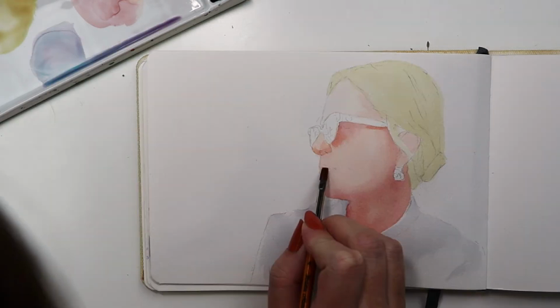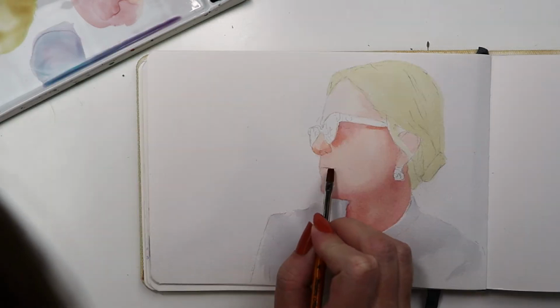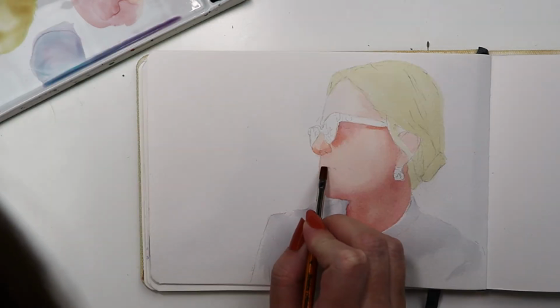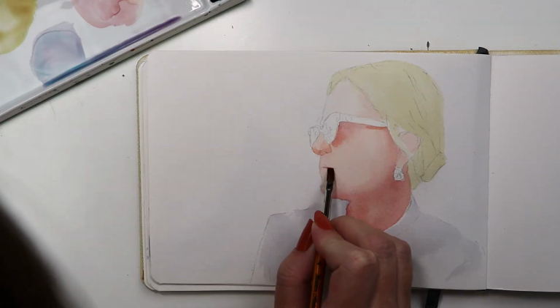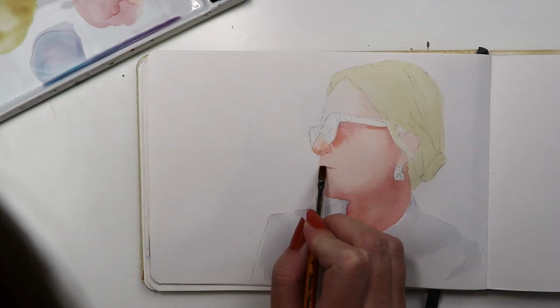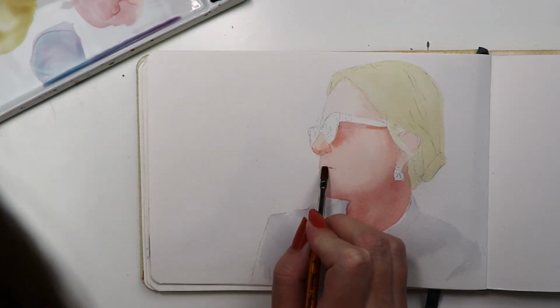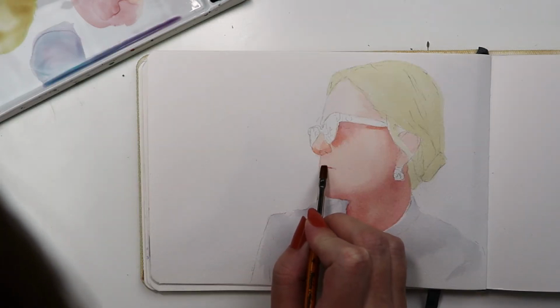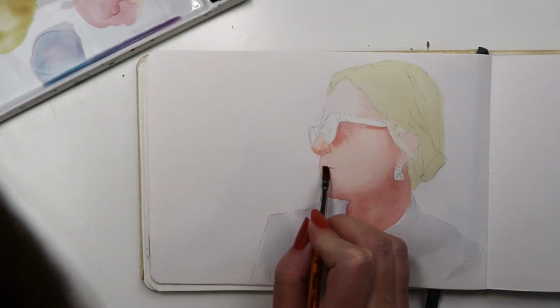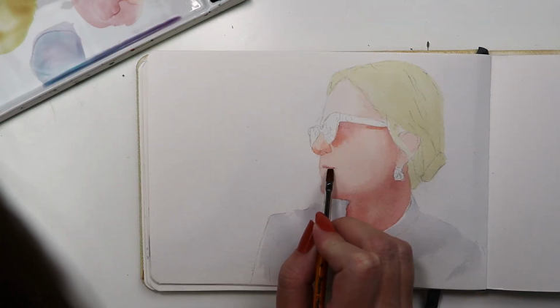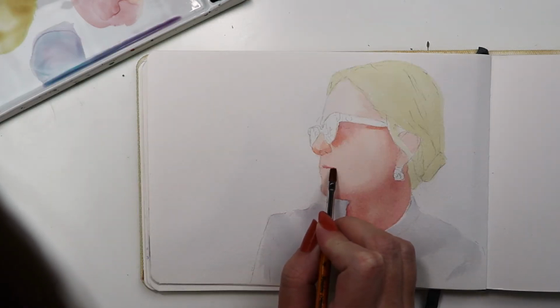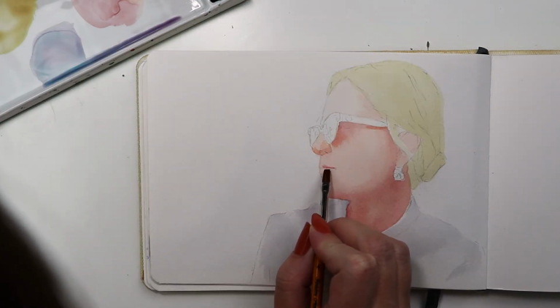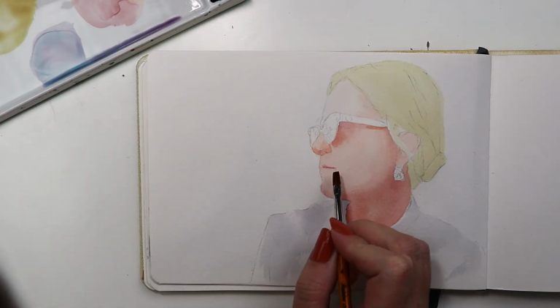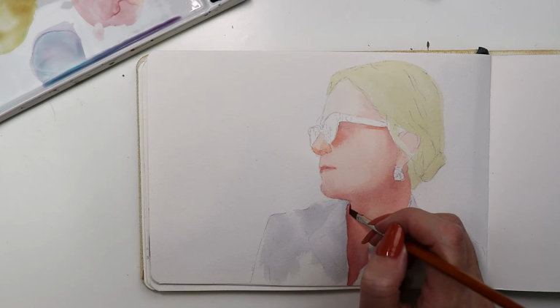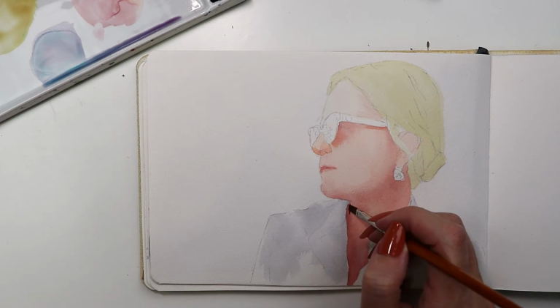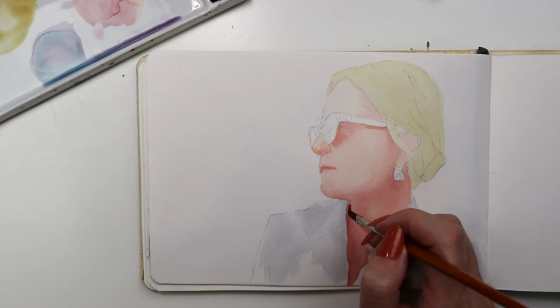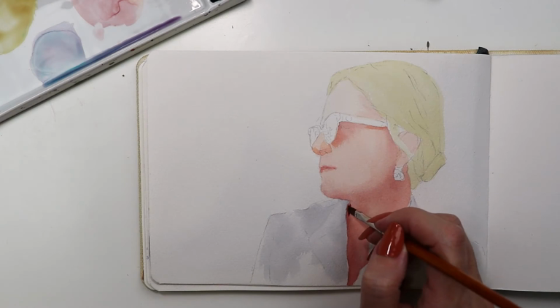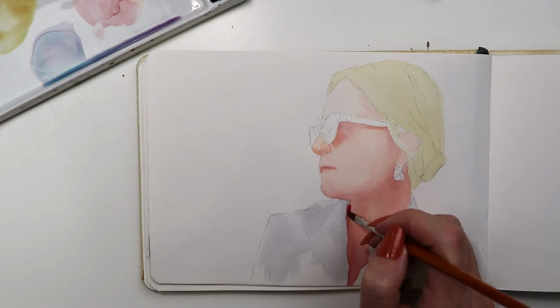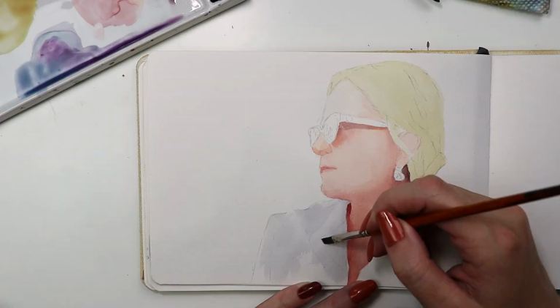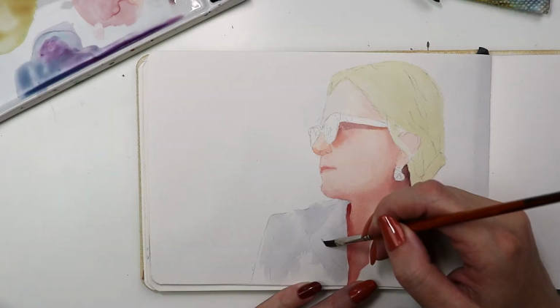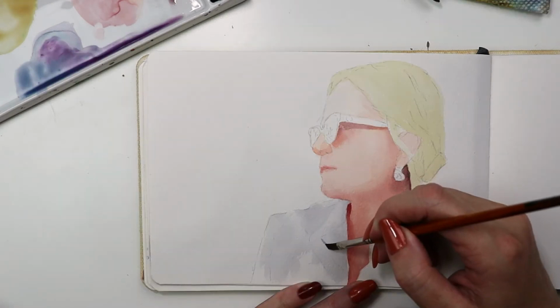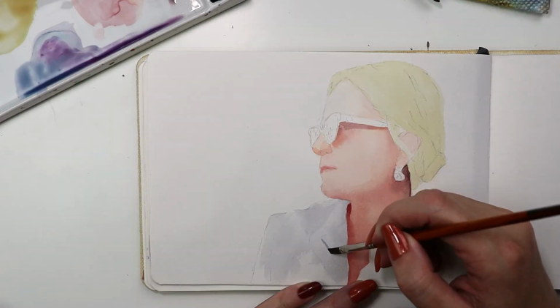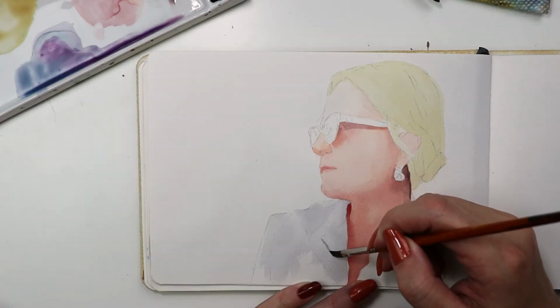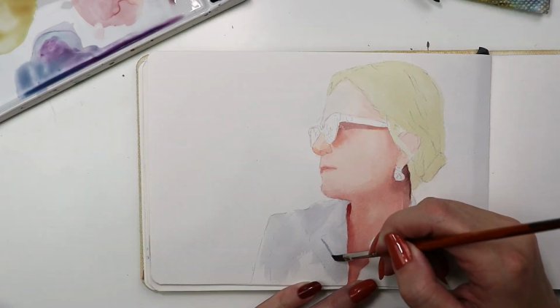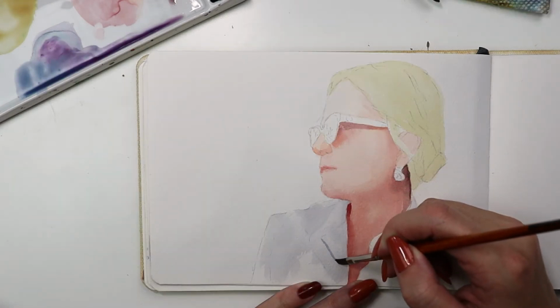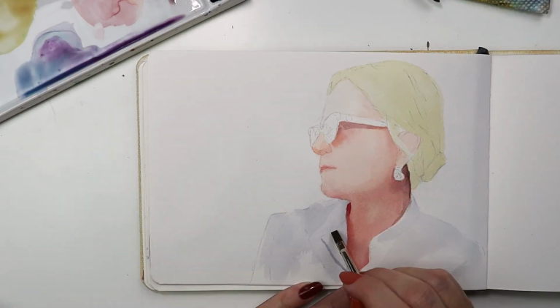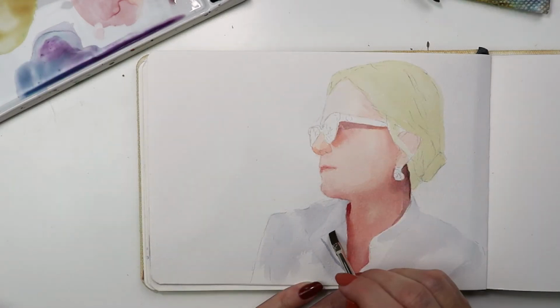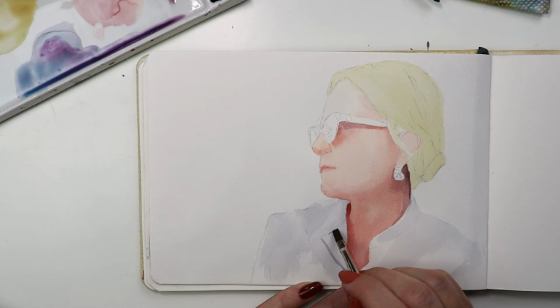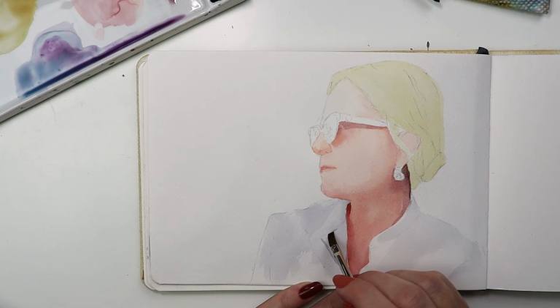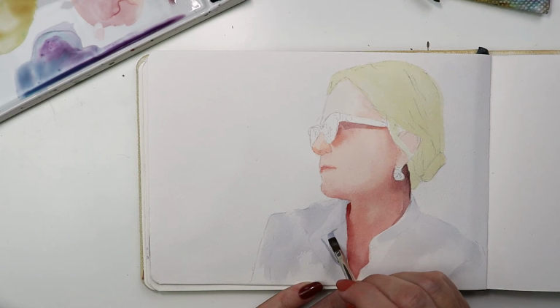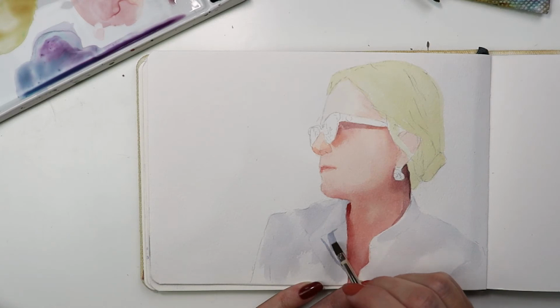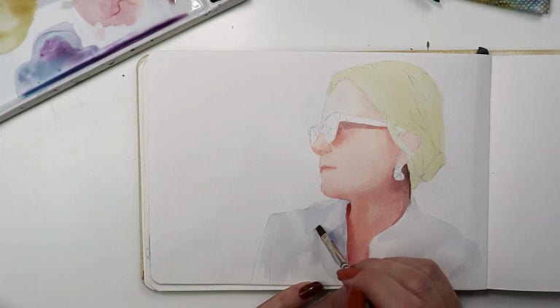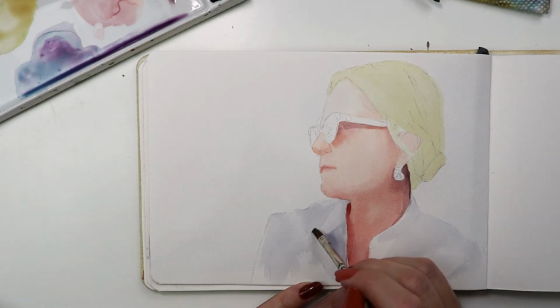Brights are great for getting crisp edges. I carefully got the definition in the lips, but where this brush really shined was getting the straight edges in the blouse. It's important to have both hard and soft edges in portrait work.